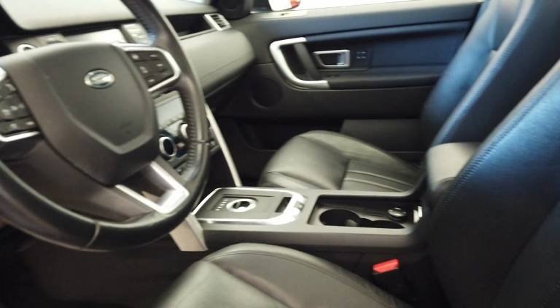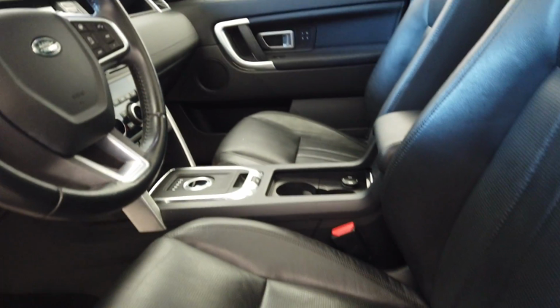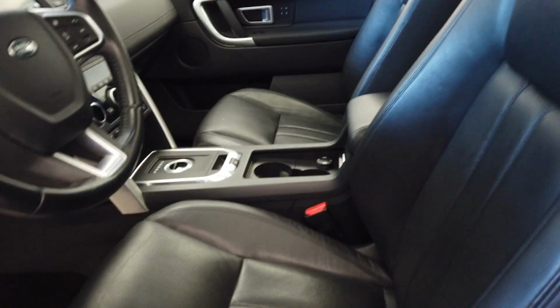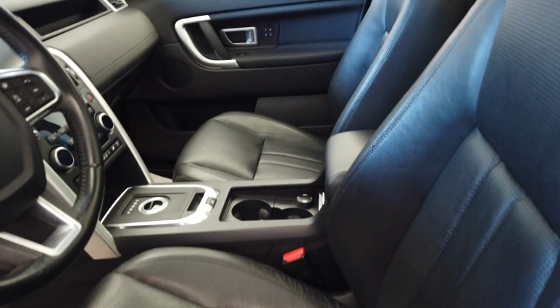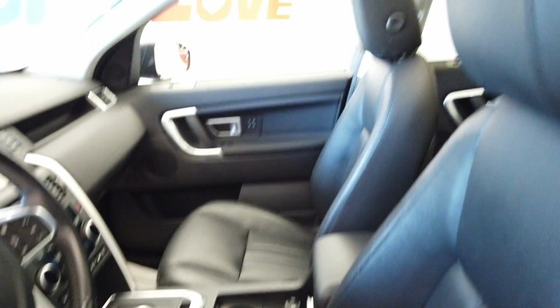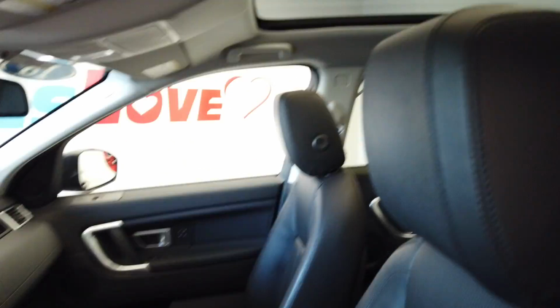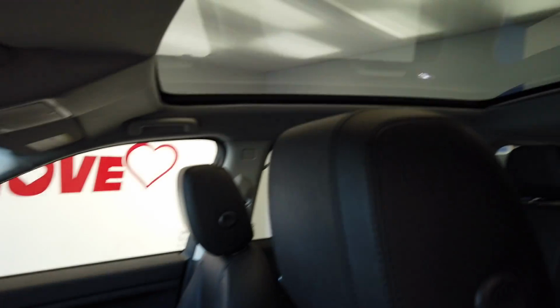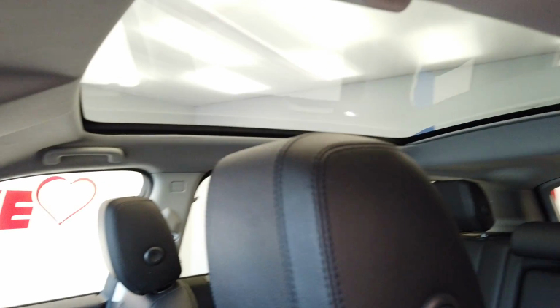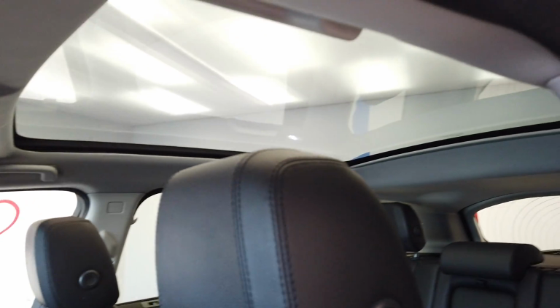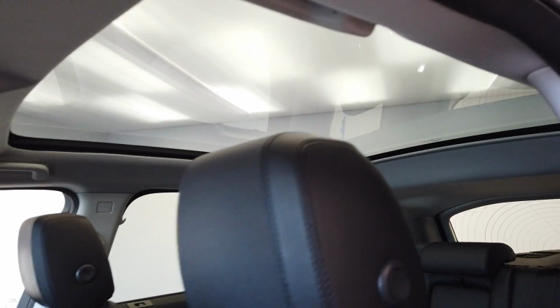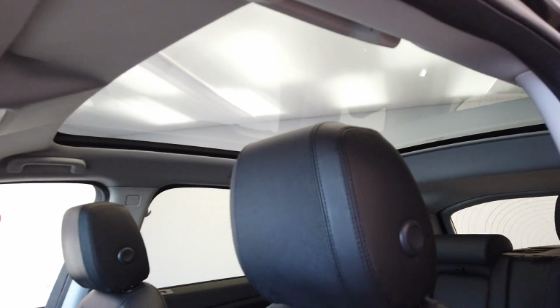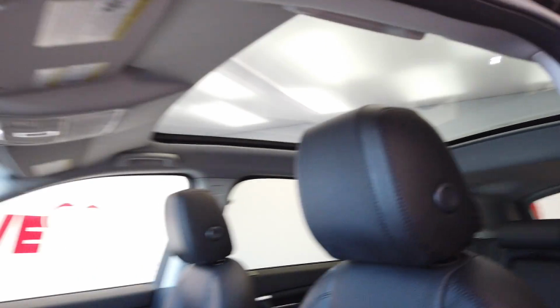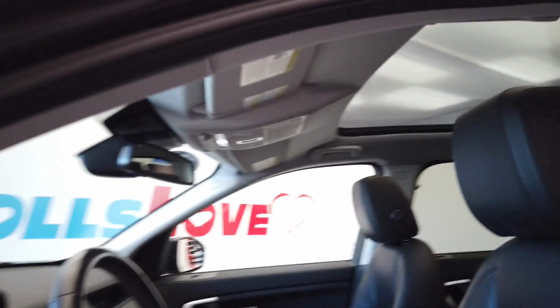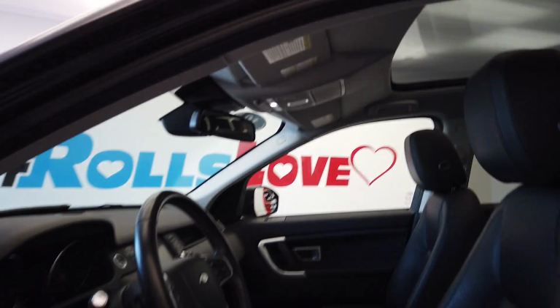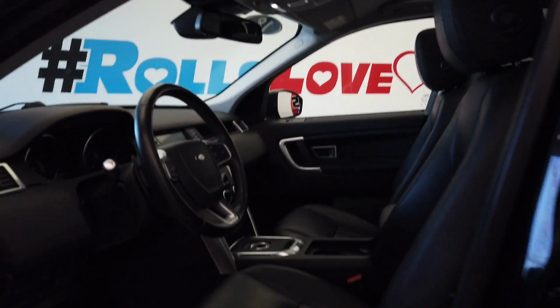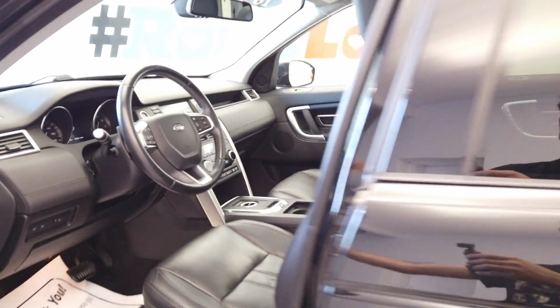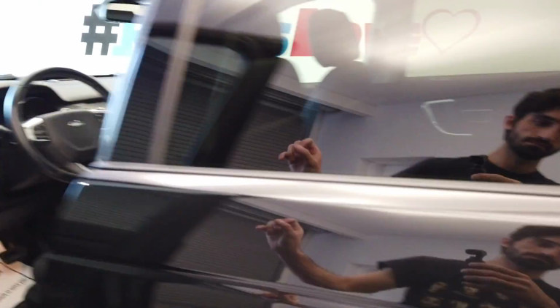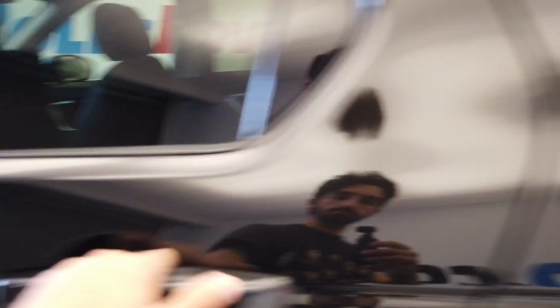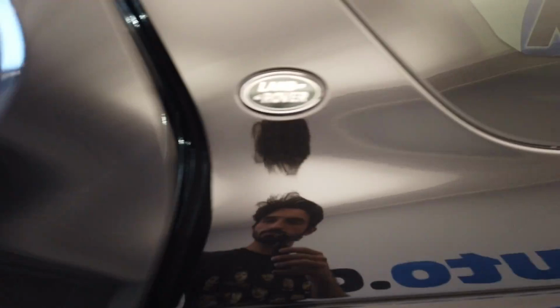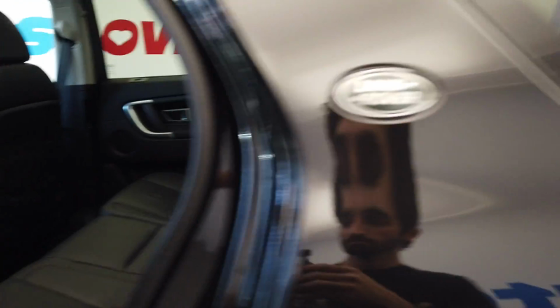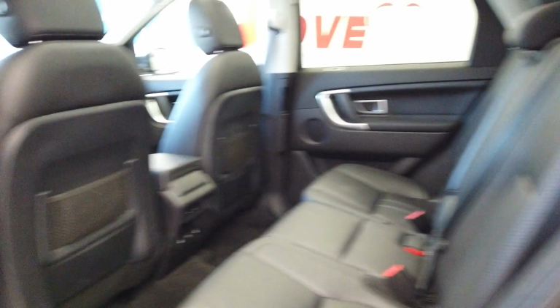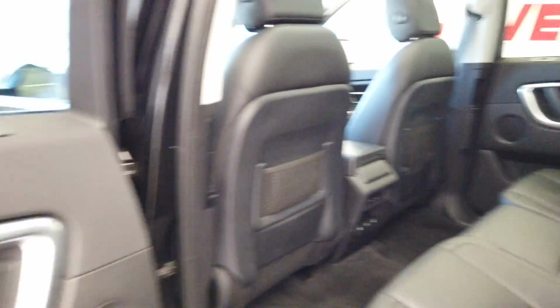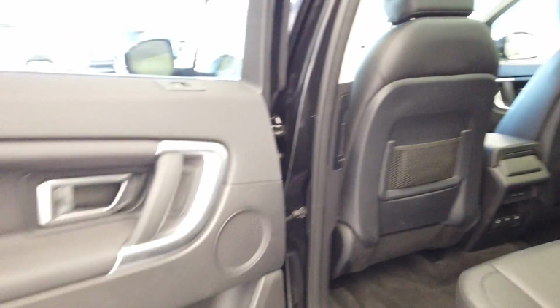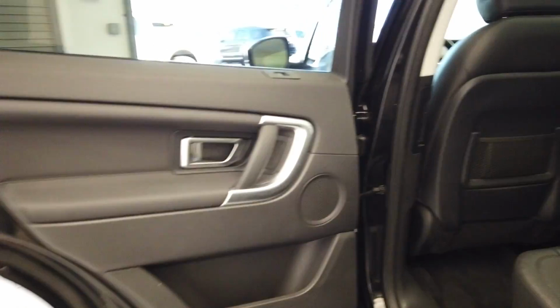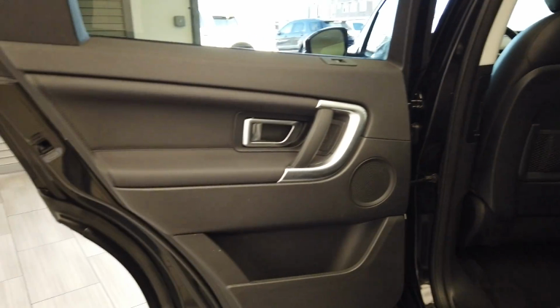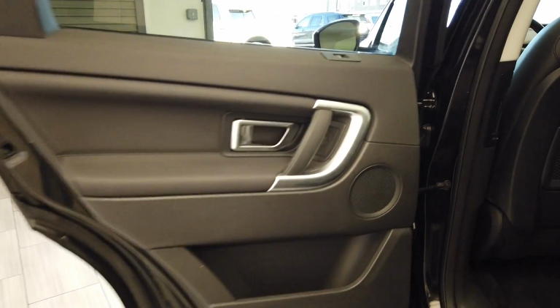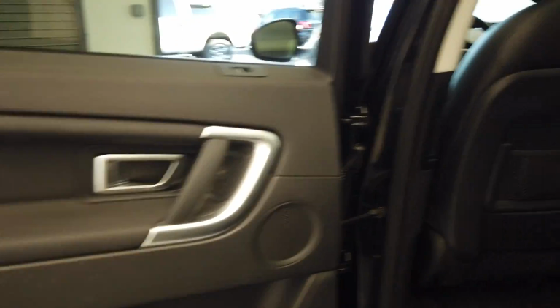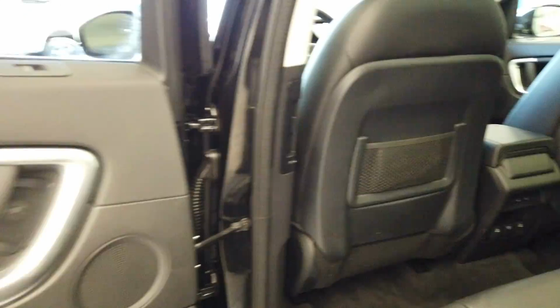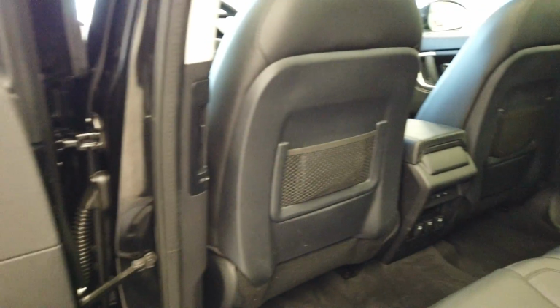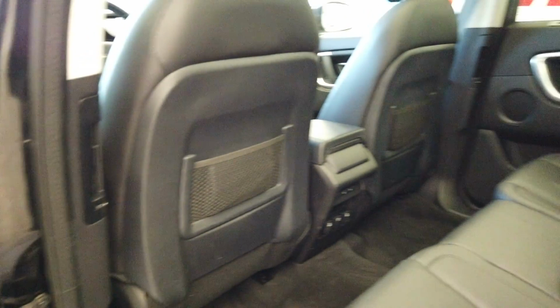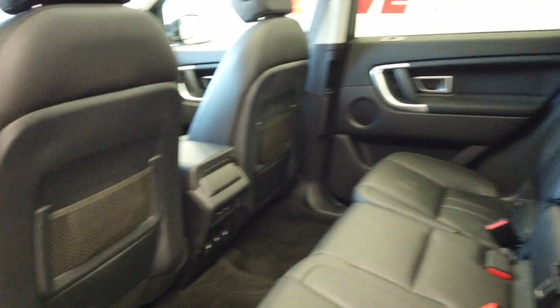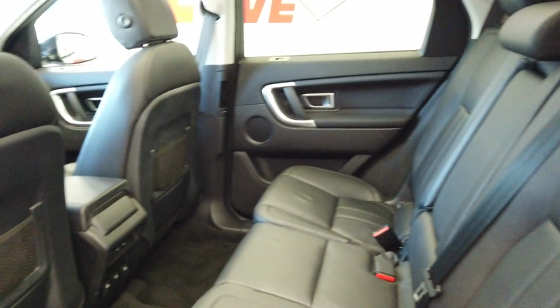There's our black leather and that big auto roof, plenty of space back here, and we do have rear heated seats.